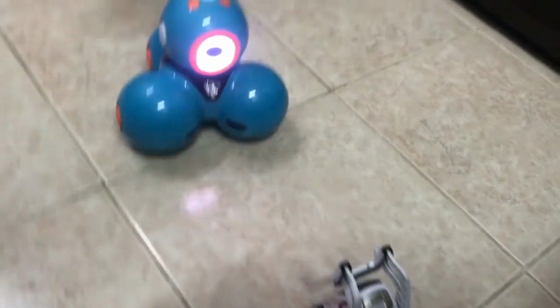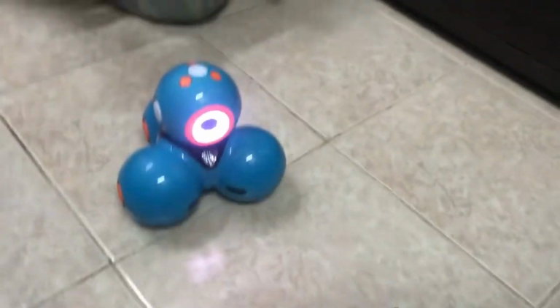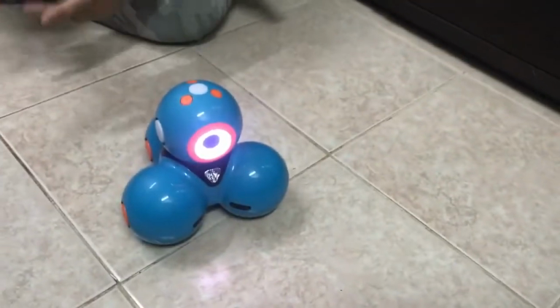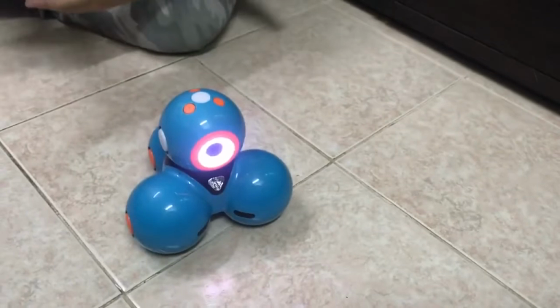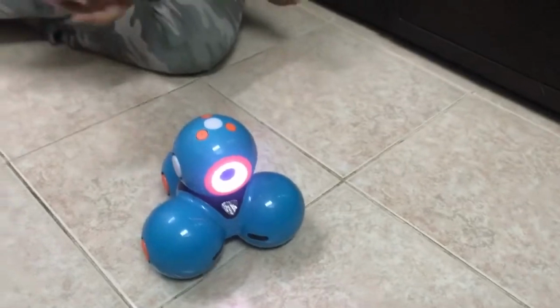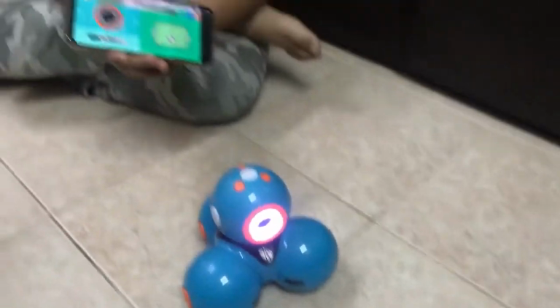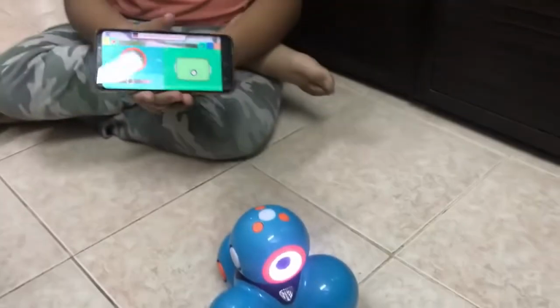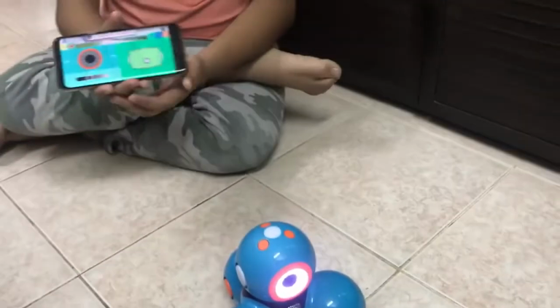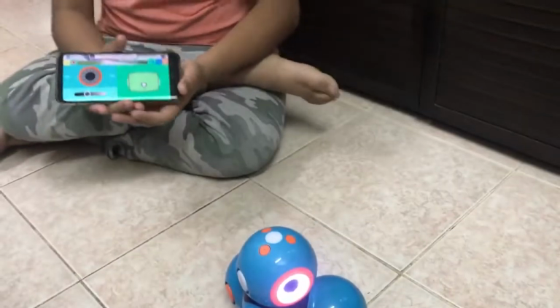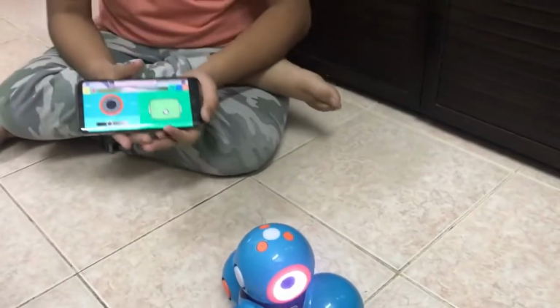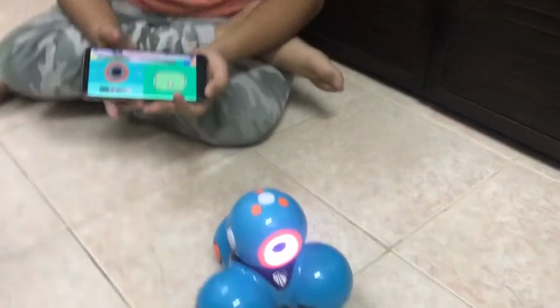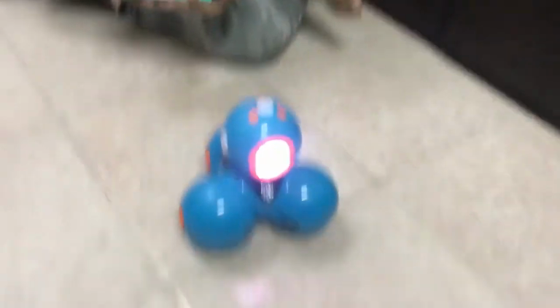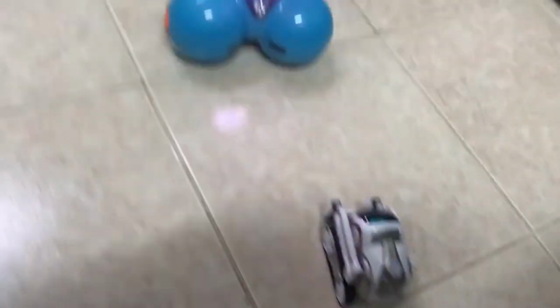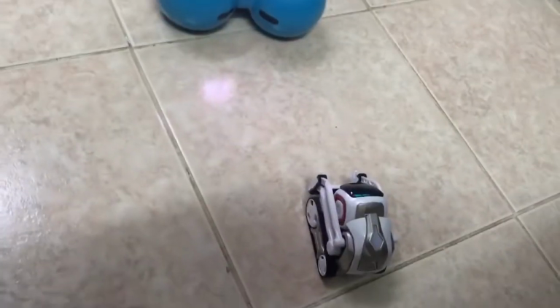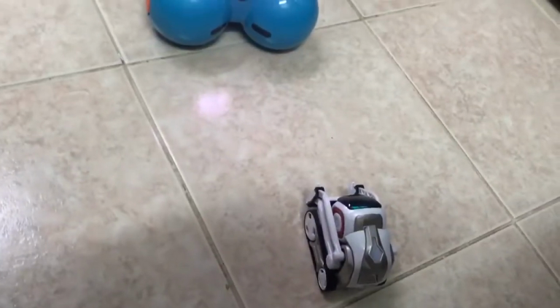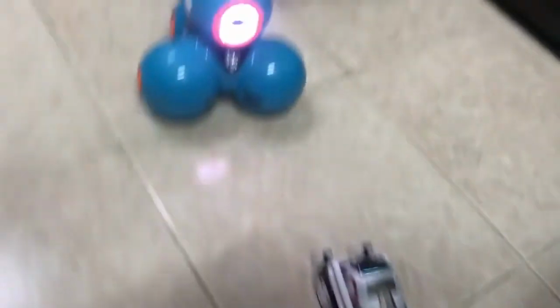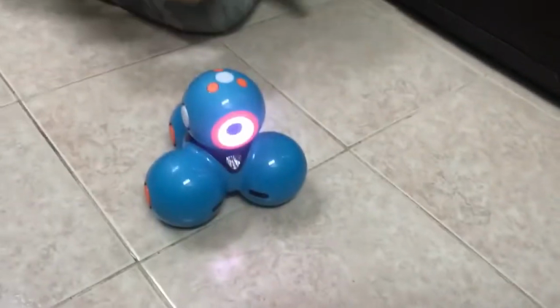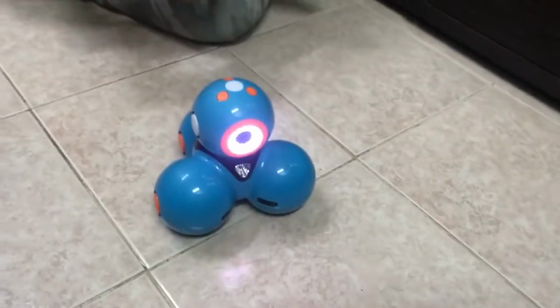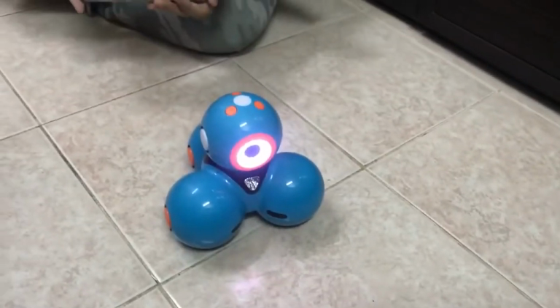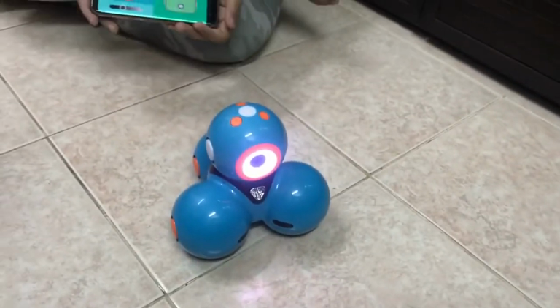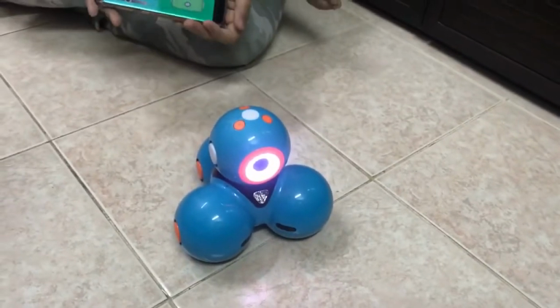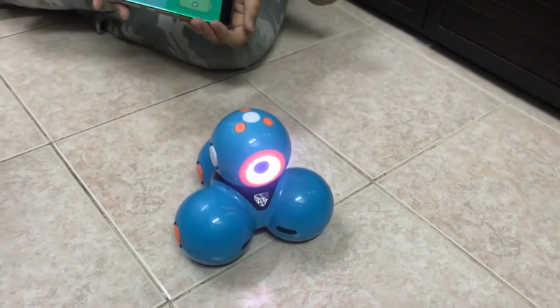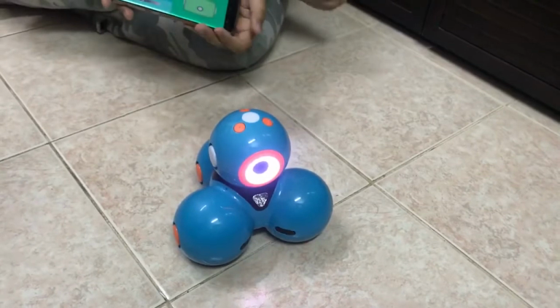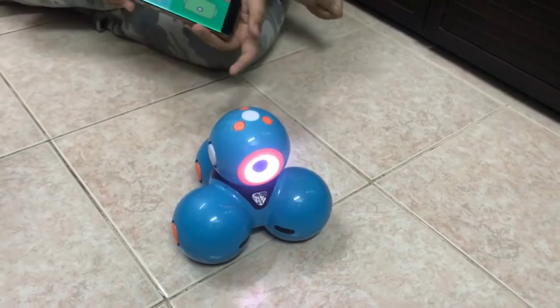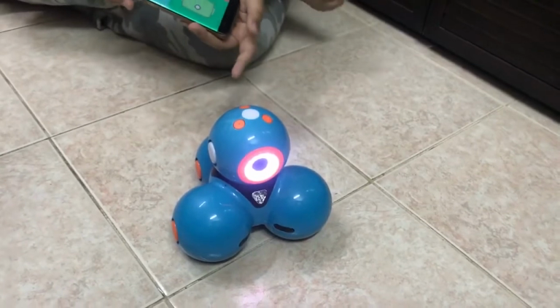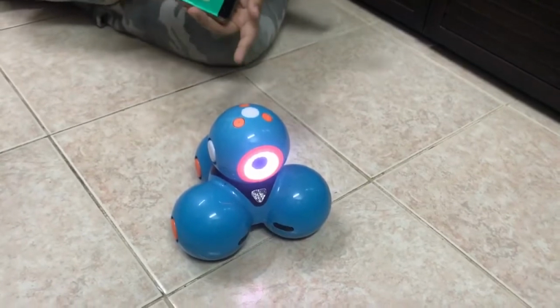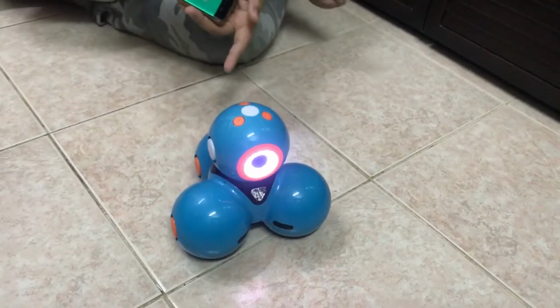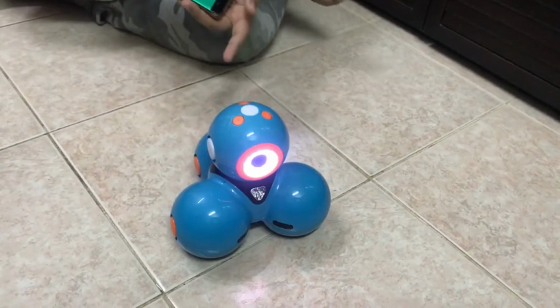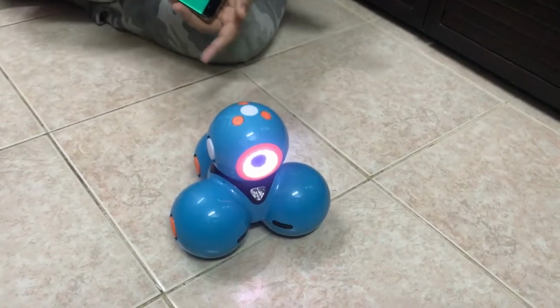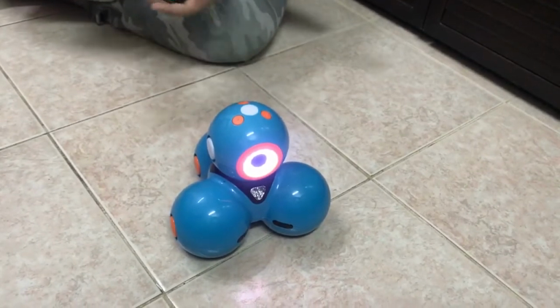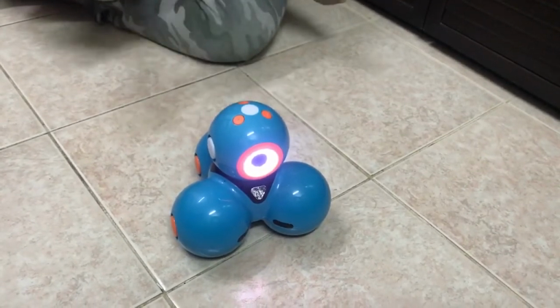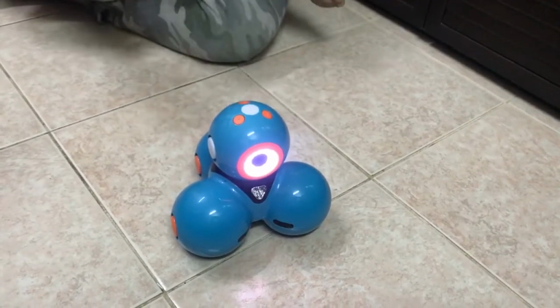And I can also move it like a remote control car. This is one of the 4 apps it has.